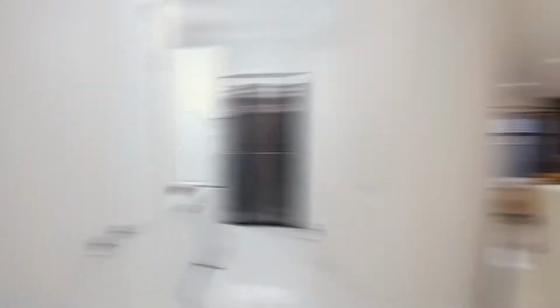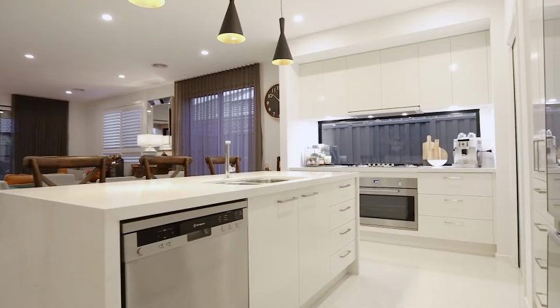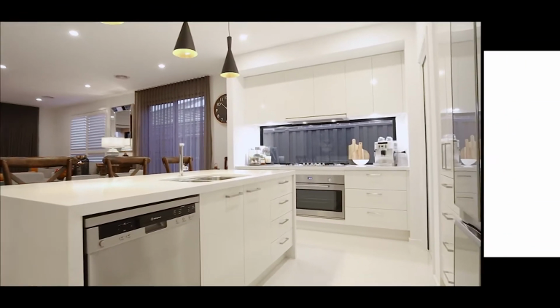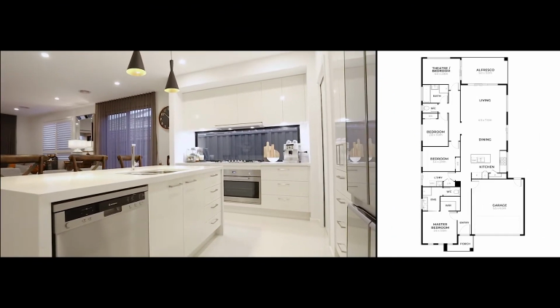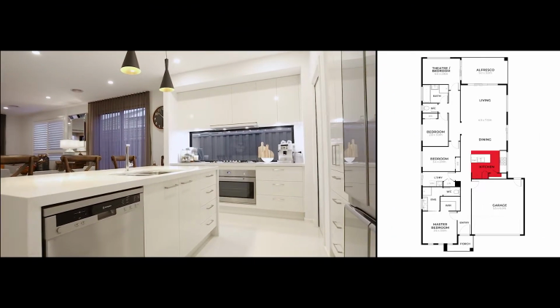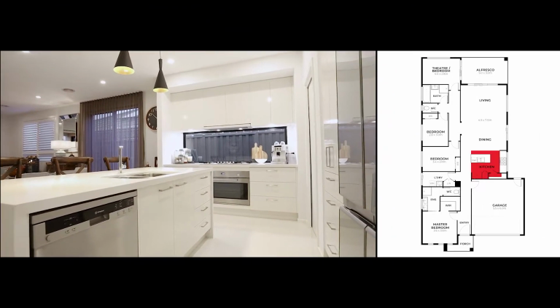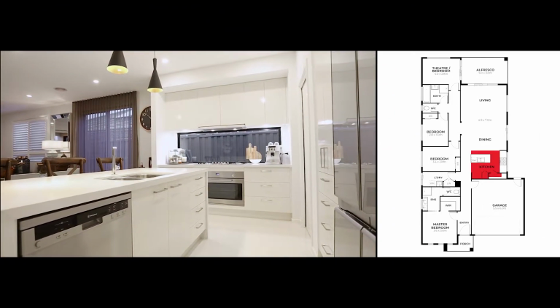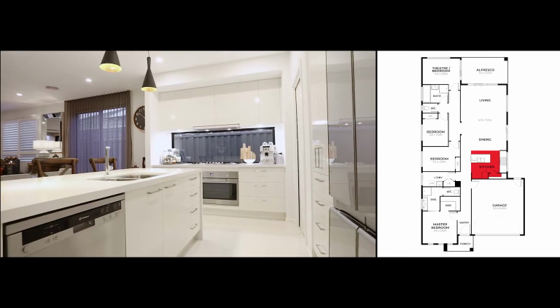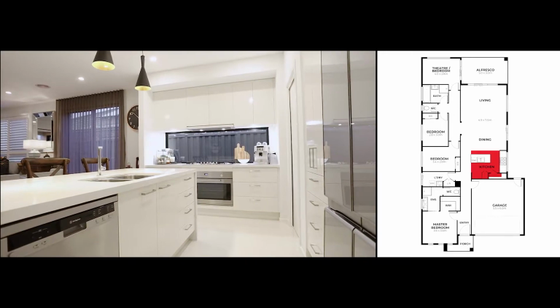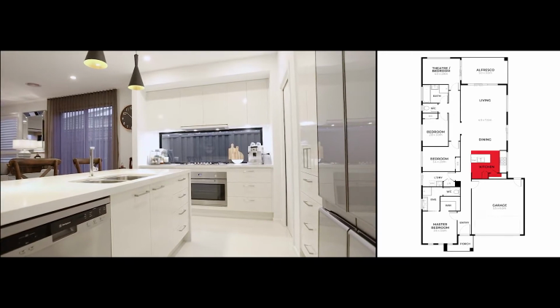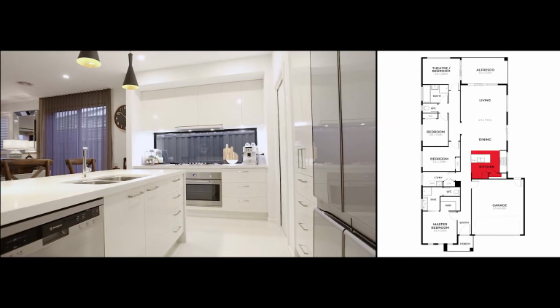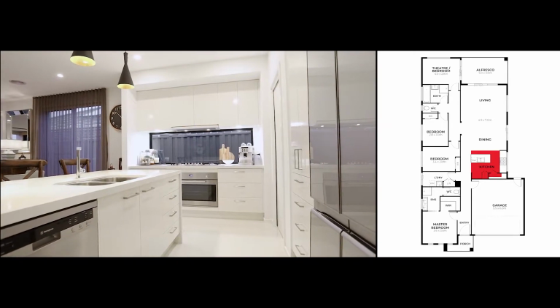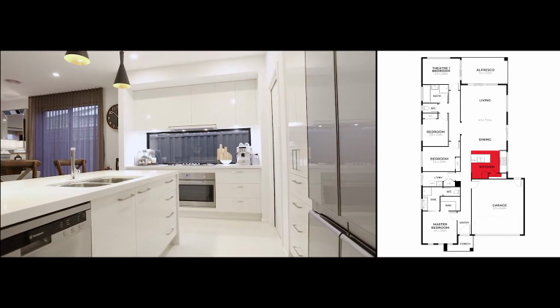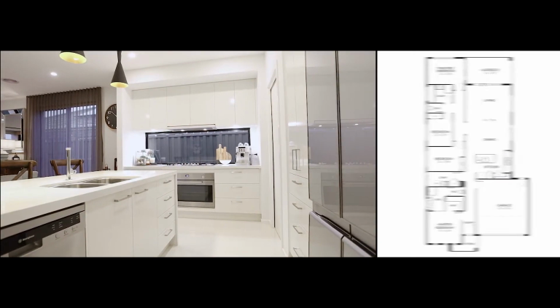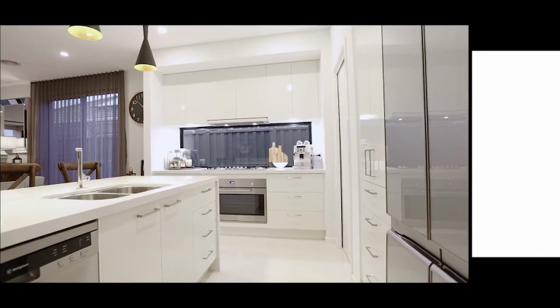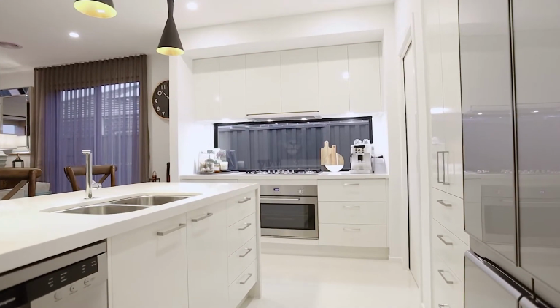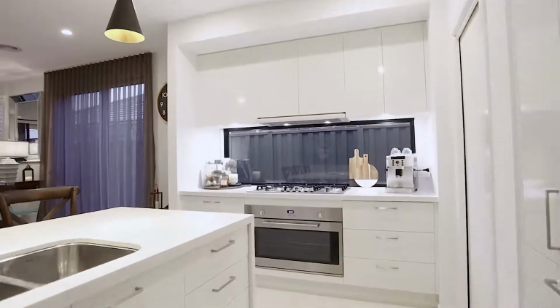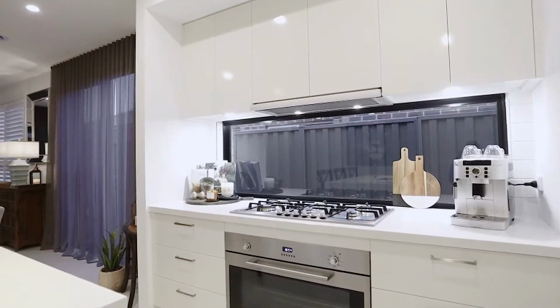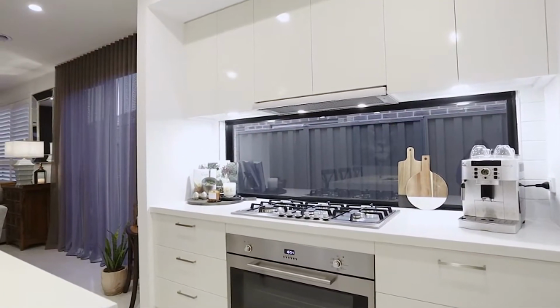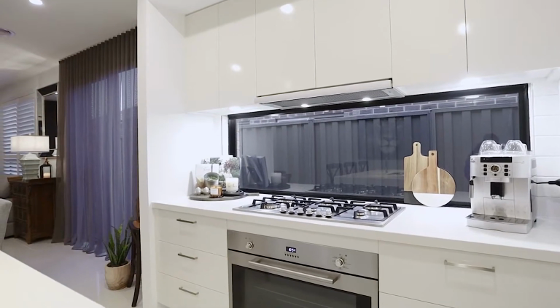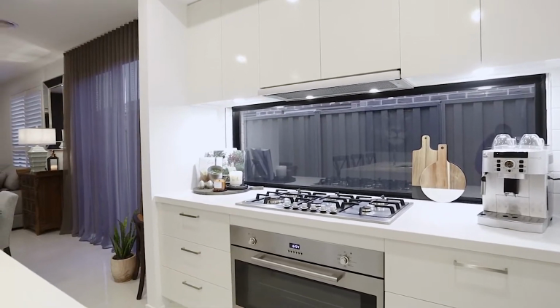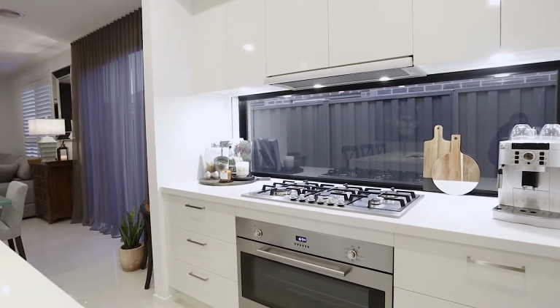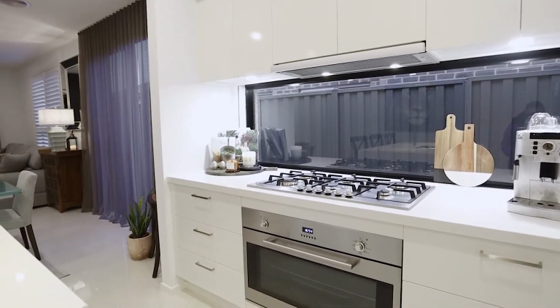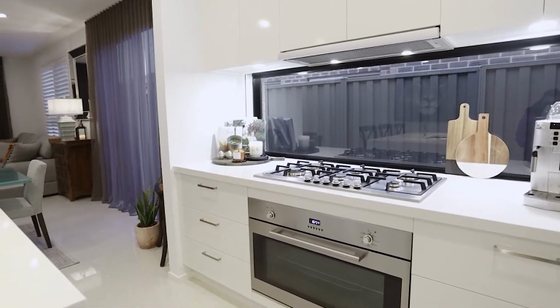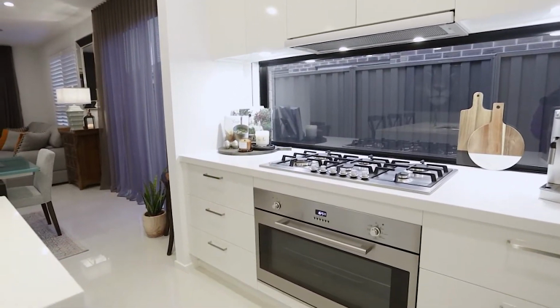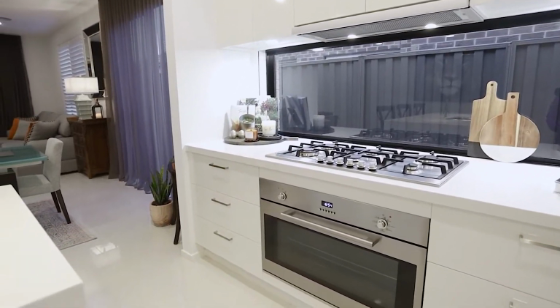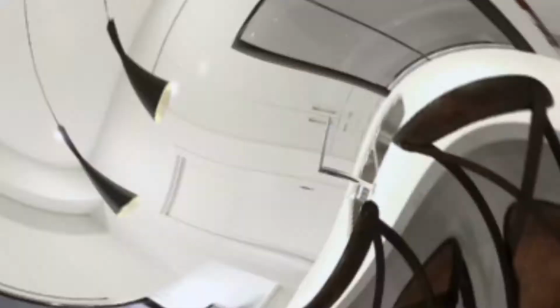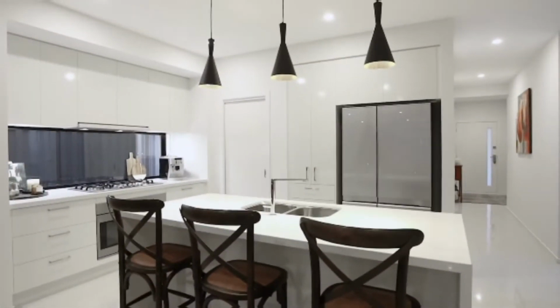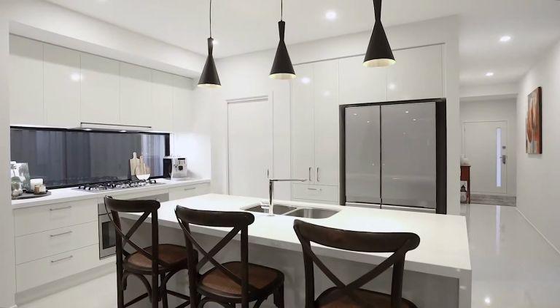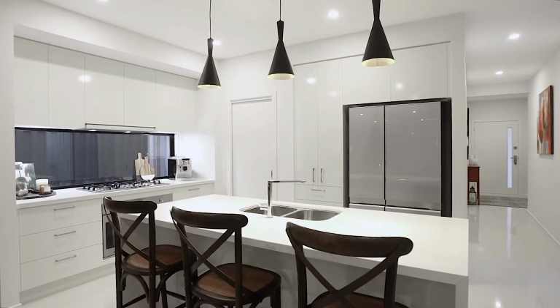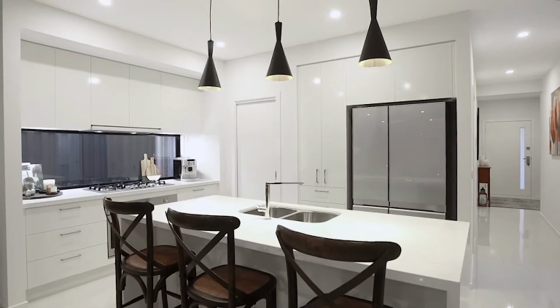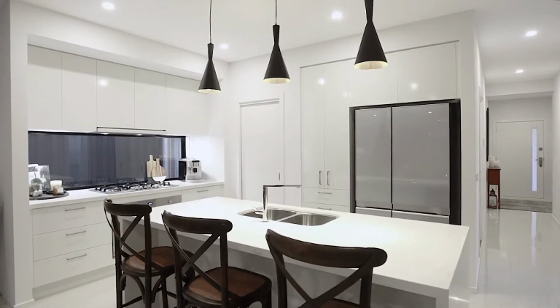The kitchen features magnificent Caesarstone benchtops, walk-in pantry, stainless steel appliances, and an extra large fridge space.